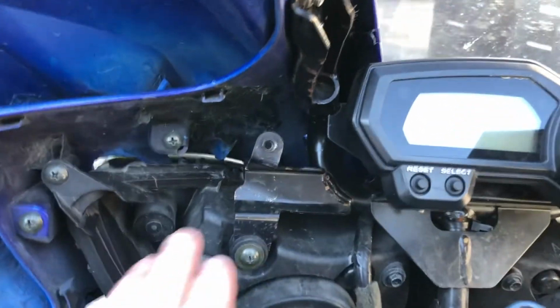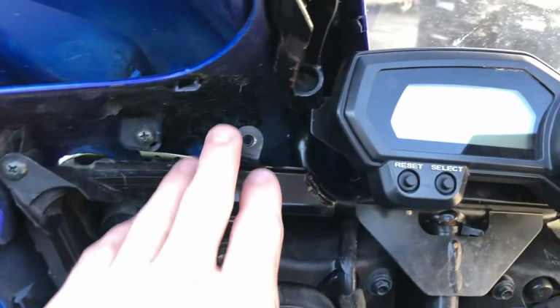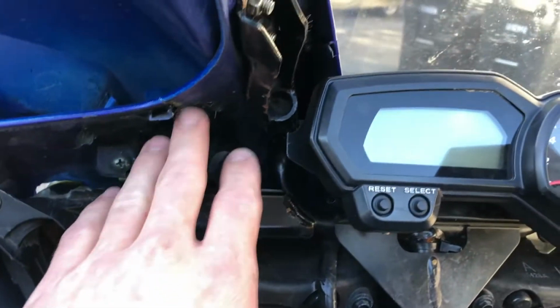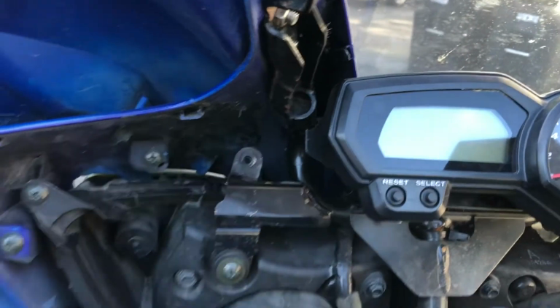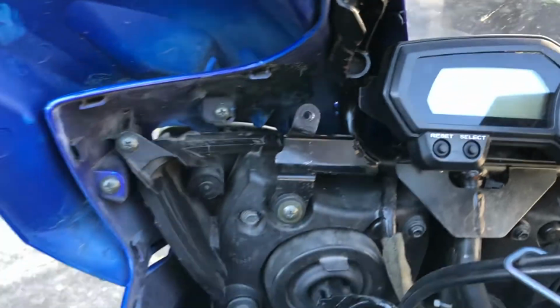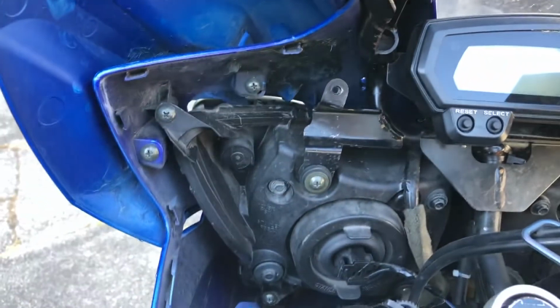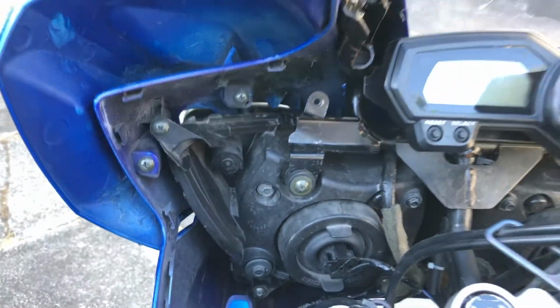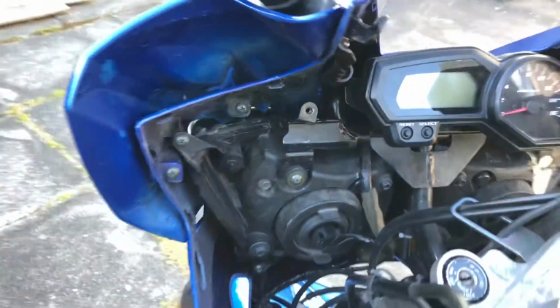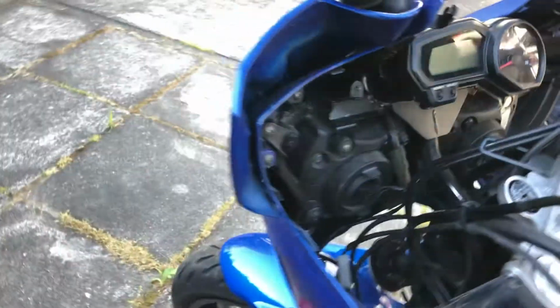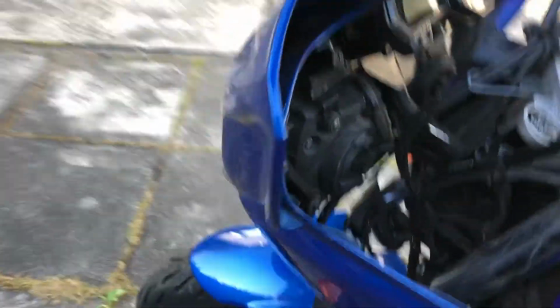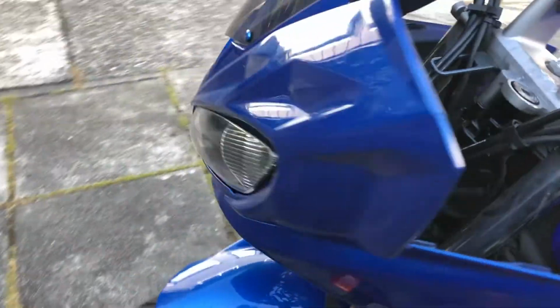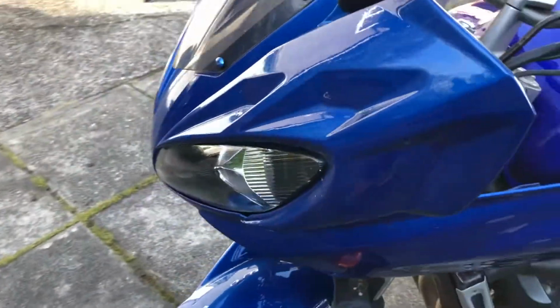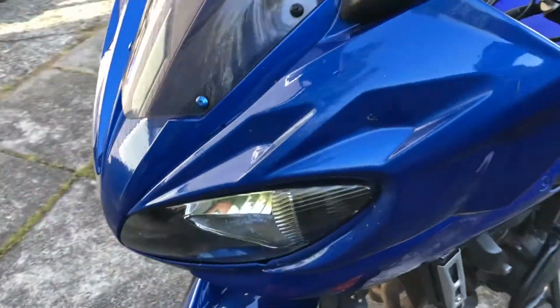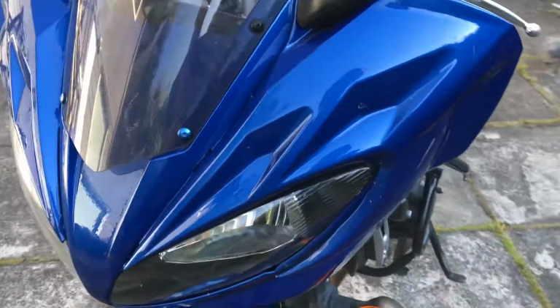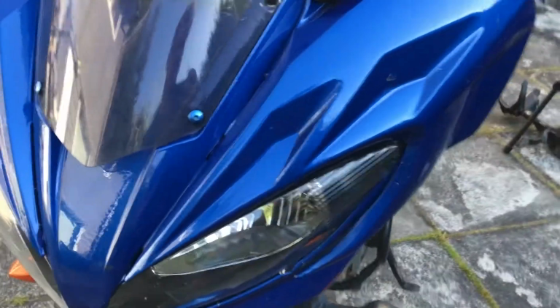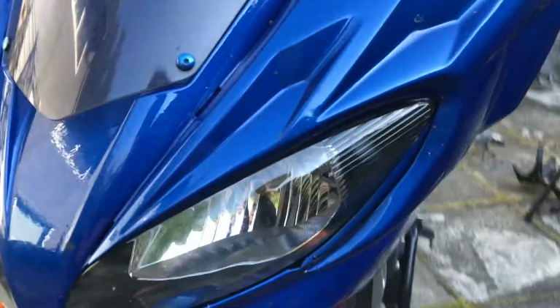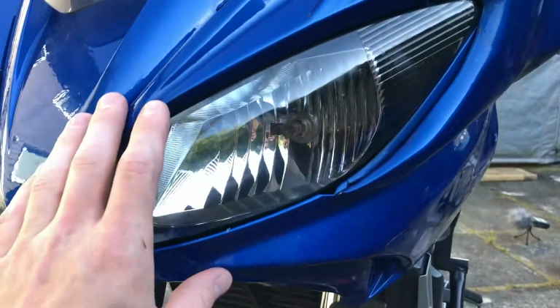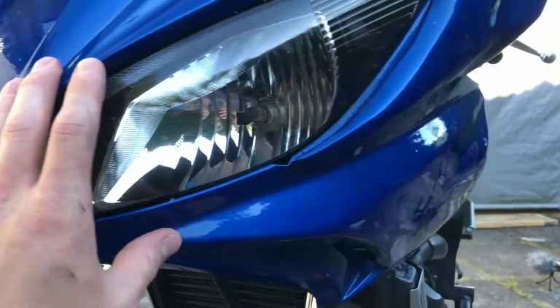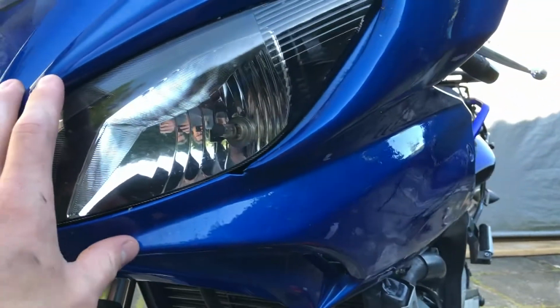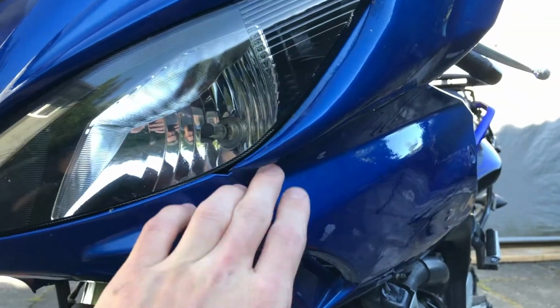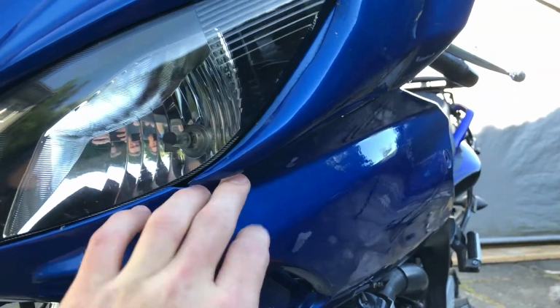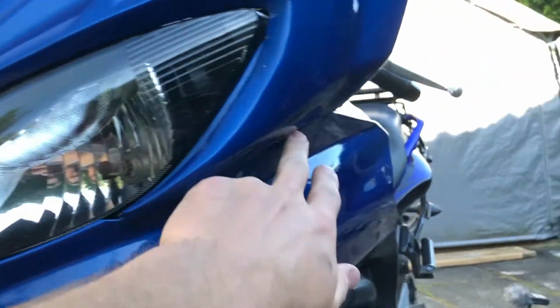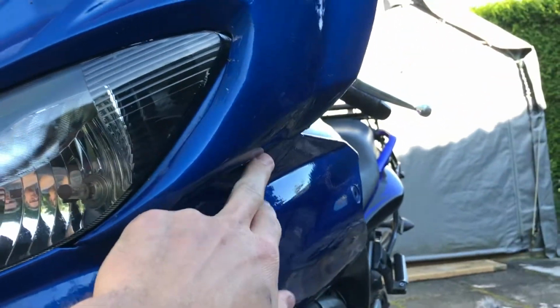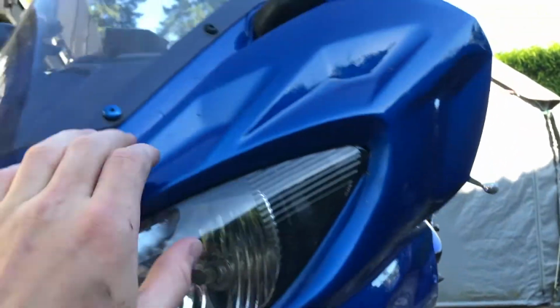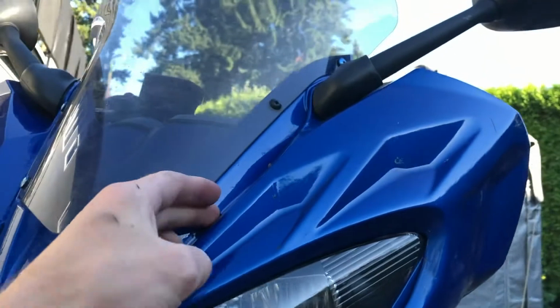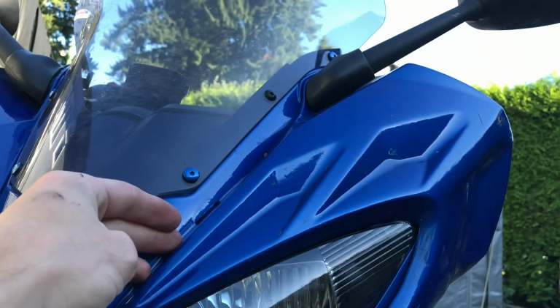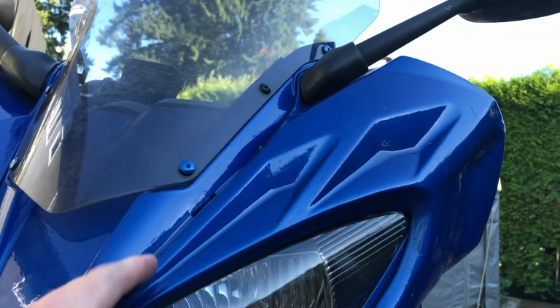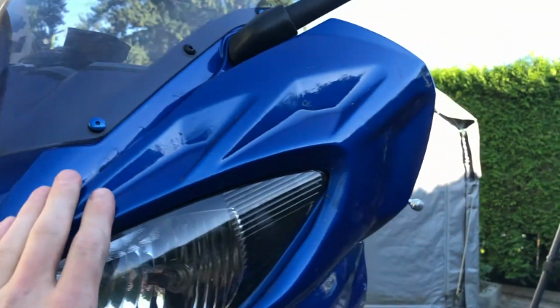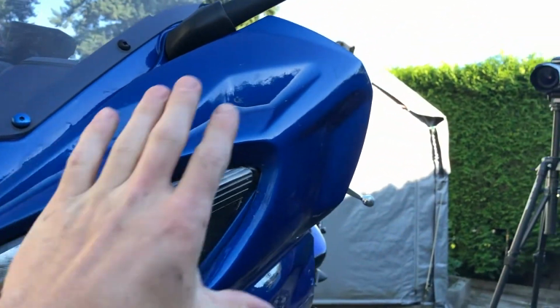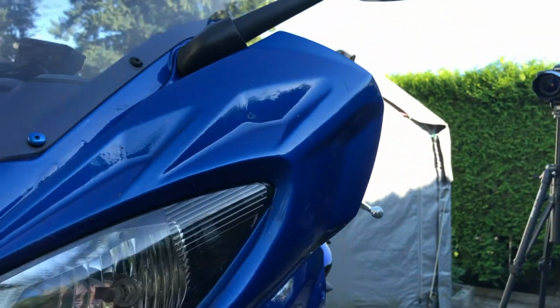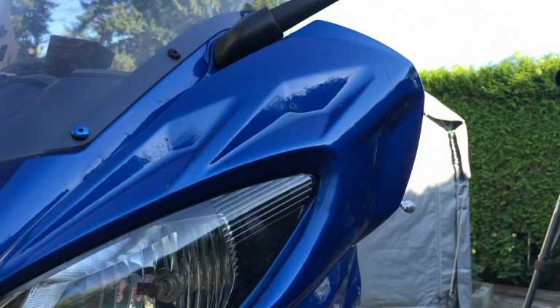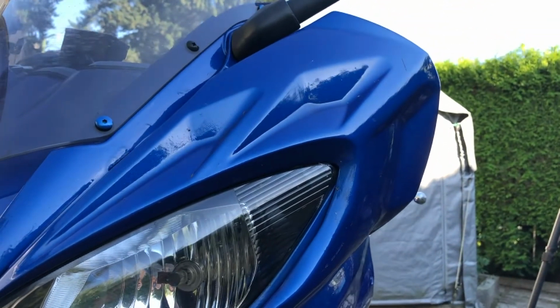My bike has this extra attached eyebrow piece here and it bolts in right there and right there. You can see I've done a little bit of fiberglass repair there from cracking it in the crash. It also clicks into the front — a lot of the FZ6 don't have this, but it clicks in here, here, and up in here somewhere. It just gives you more added wind protection for your hands.